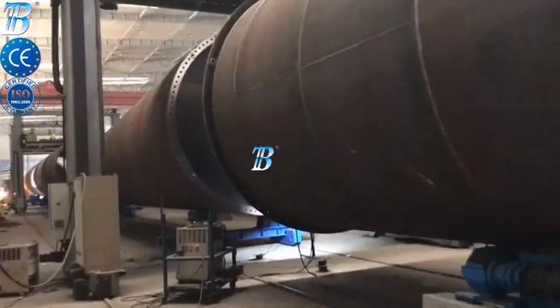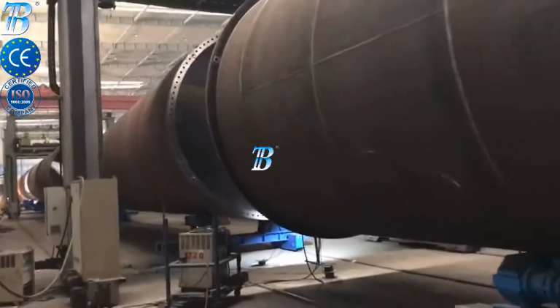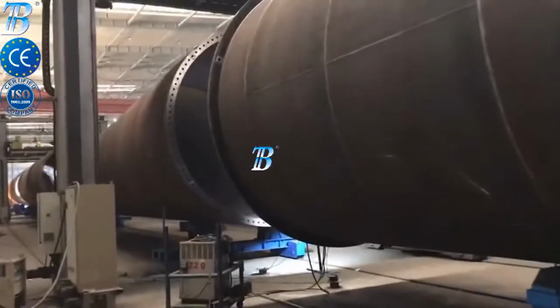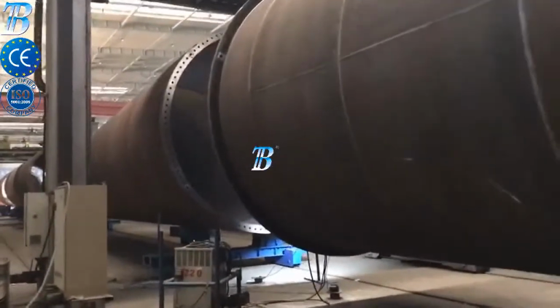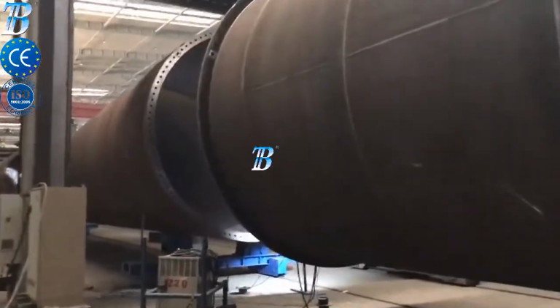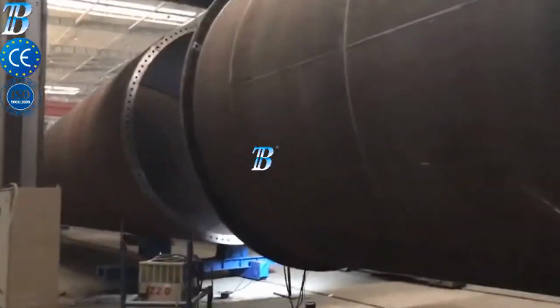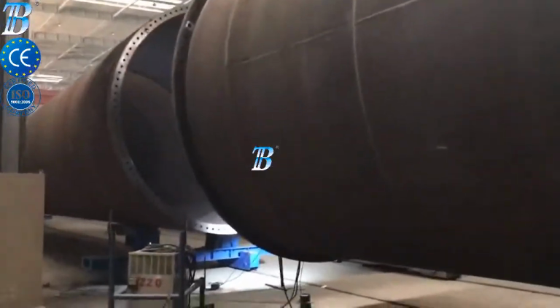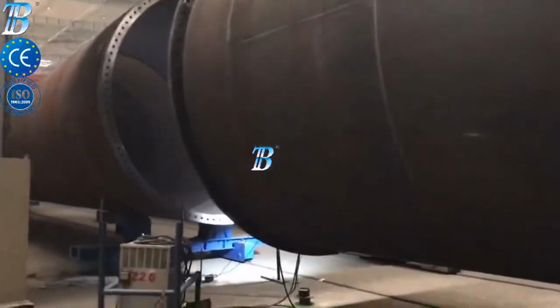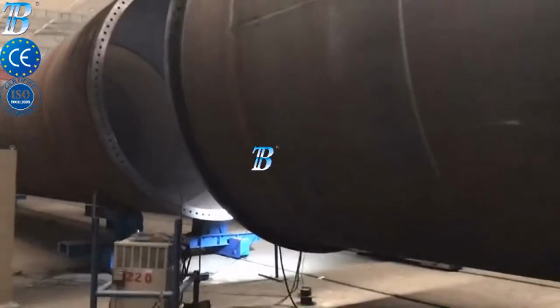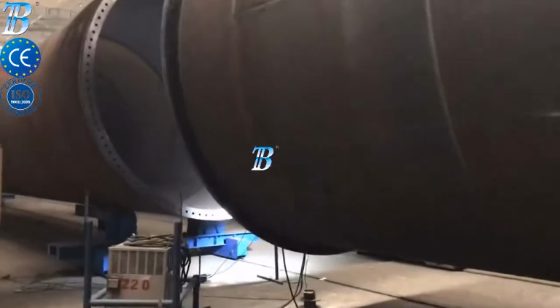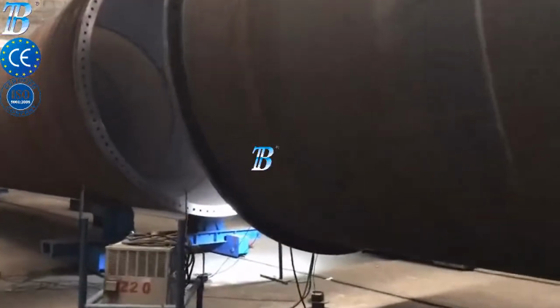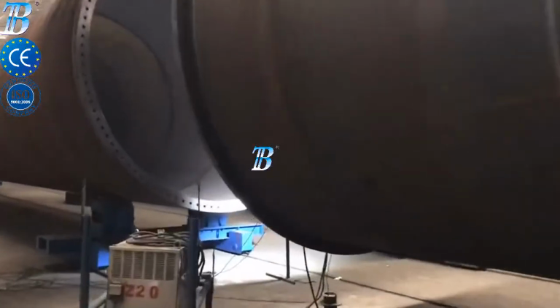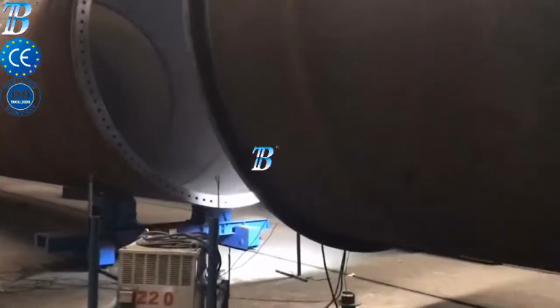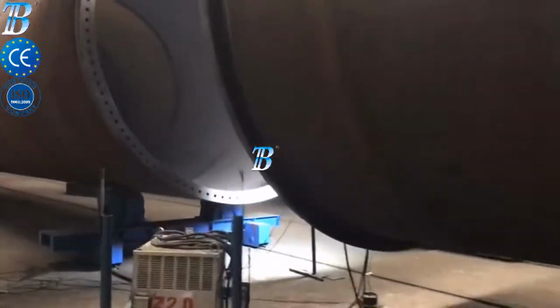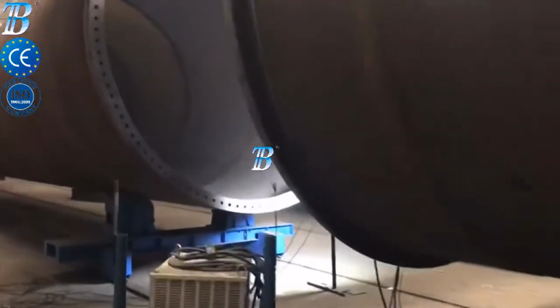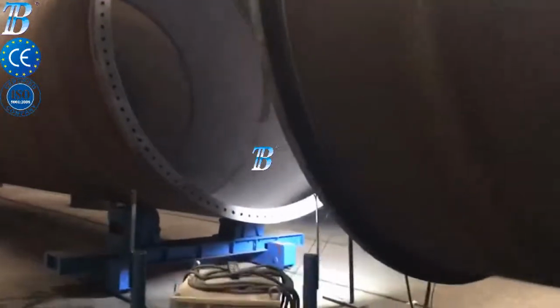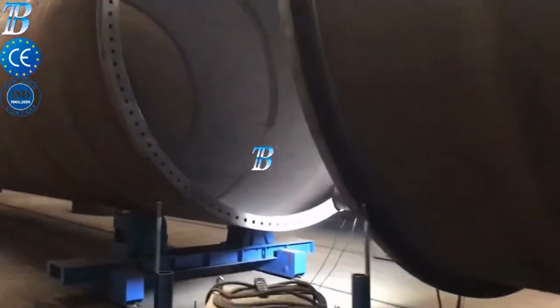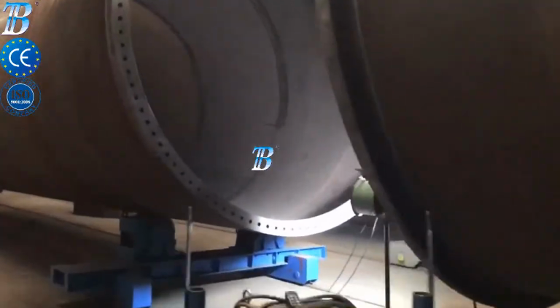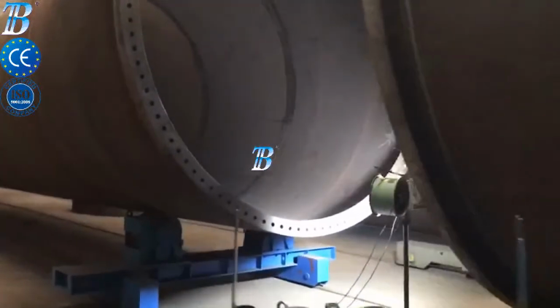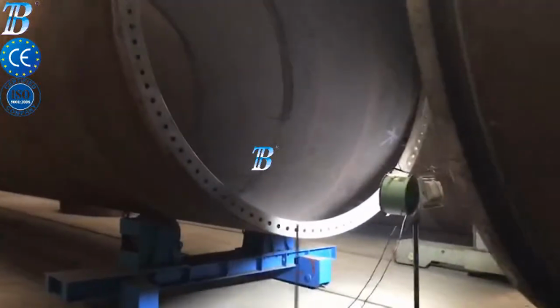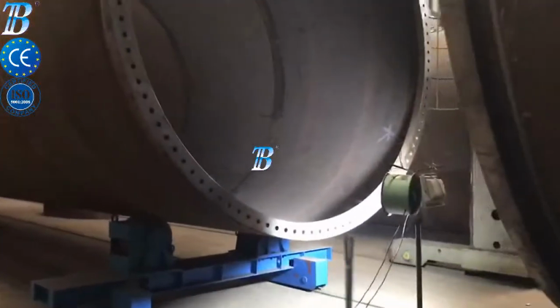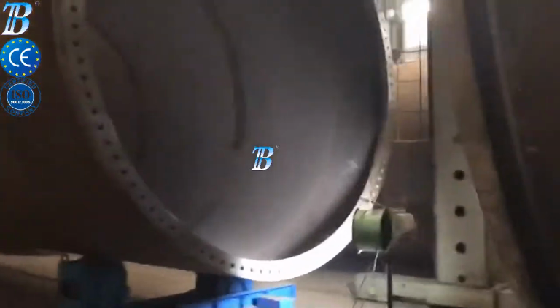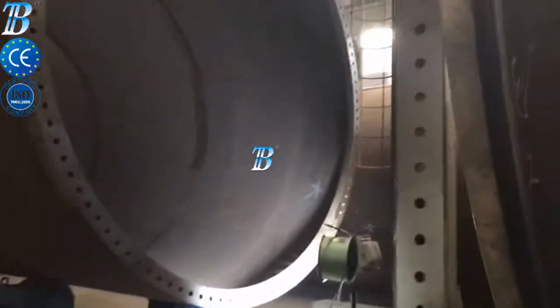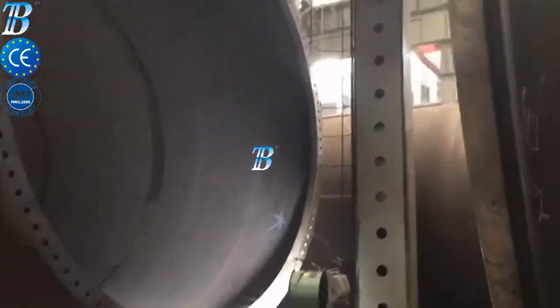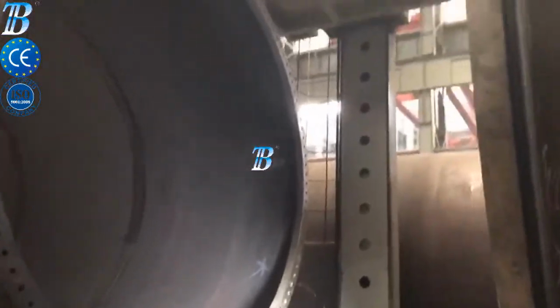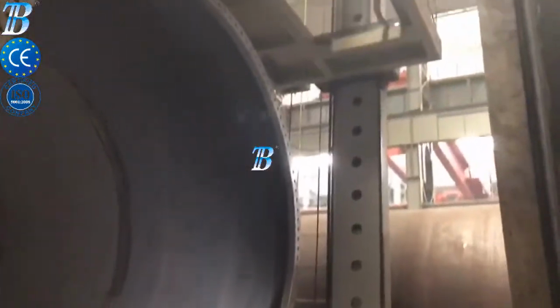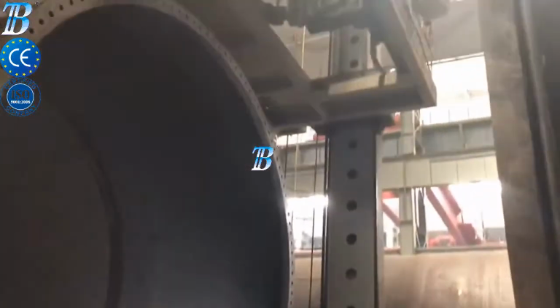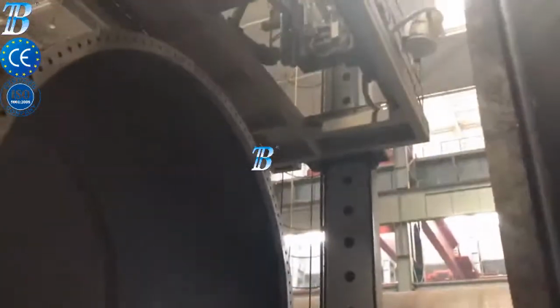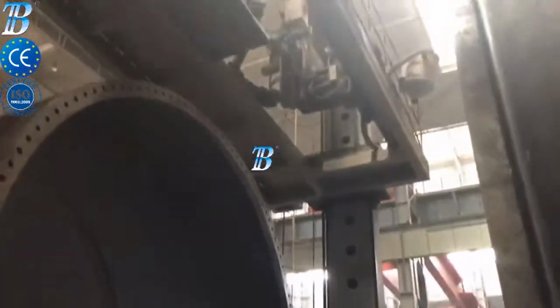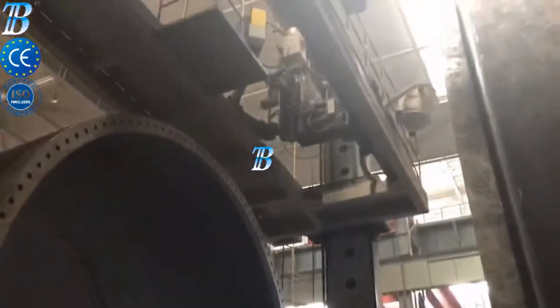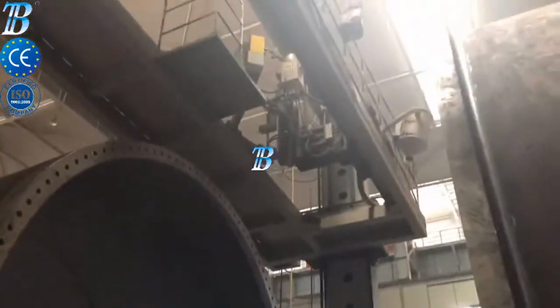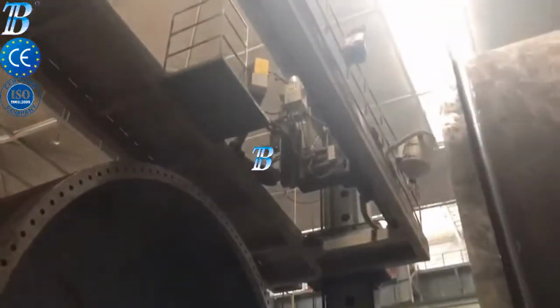Plate joining: complete production line with conveyor, with integrated milling and welding on both sides. Plate prefabrication: blasting and cutting of plates.